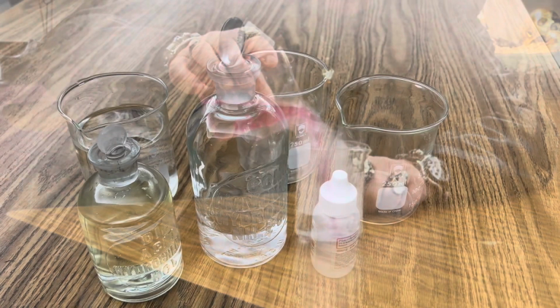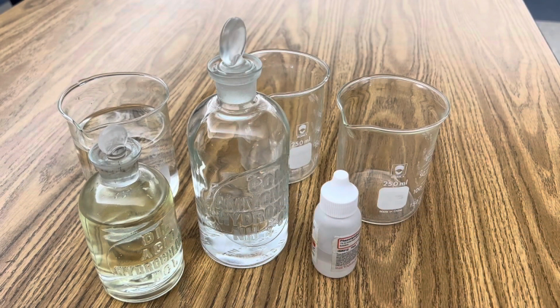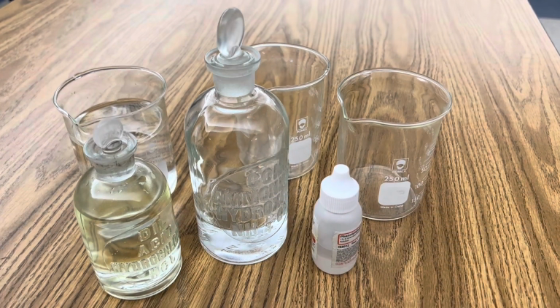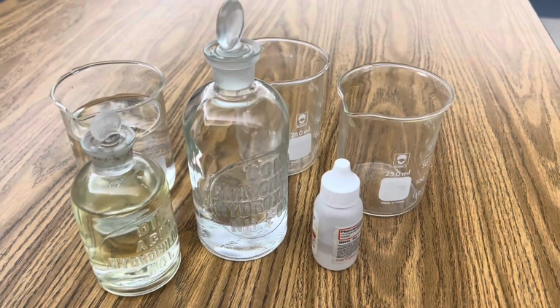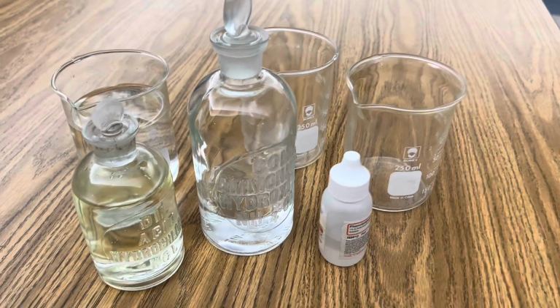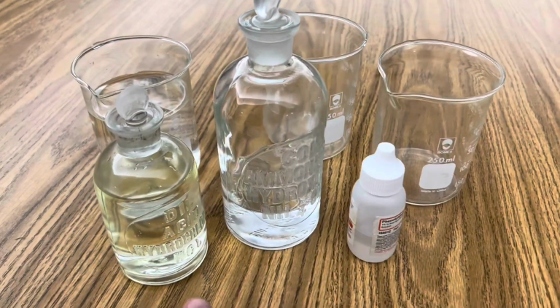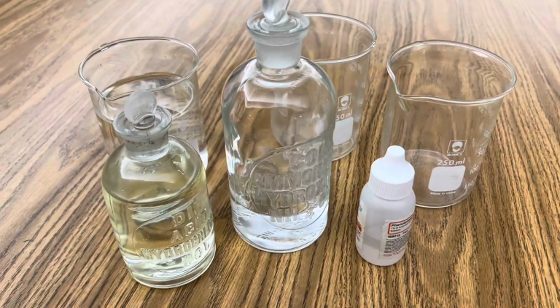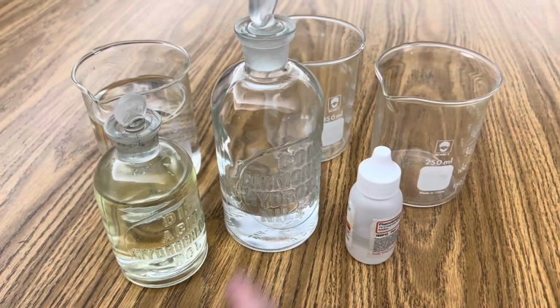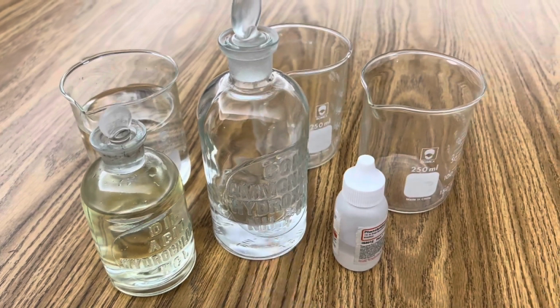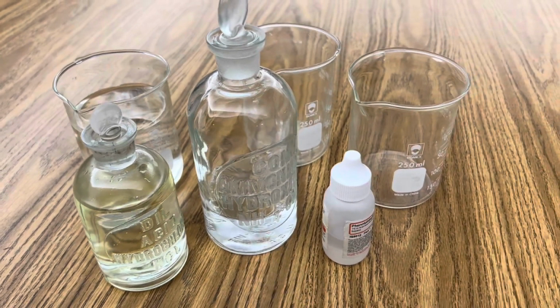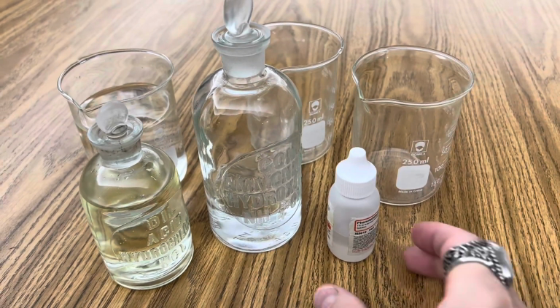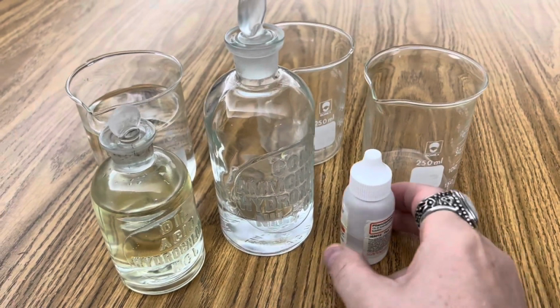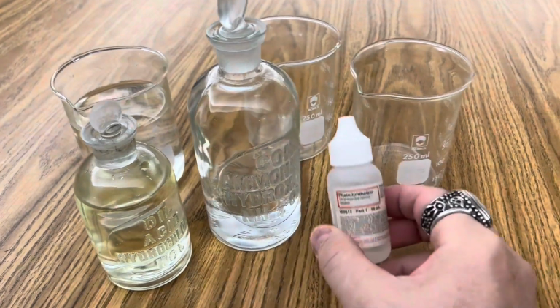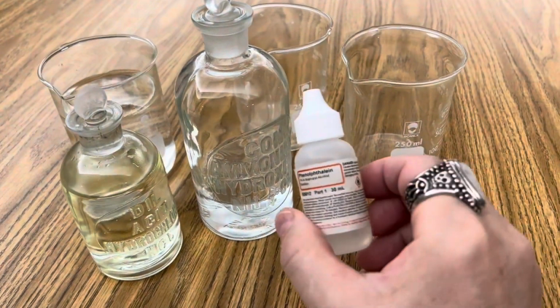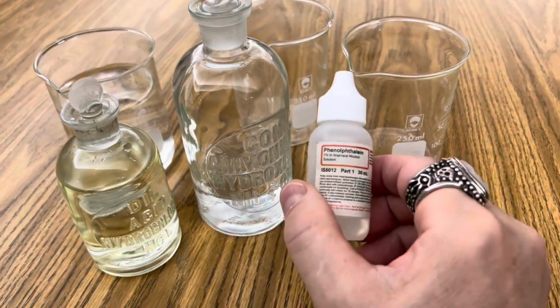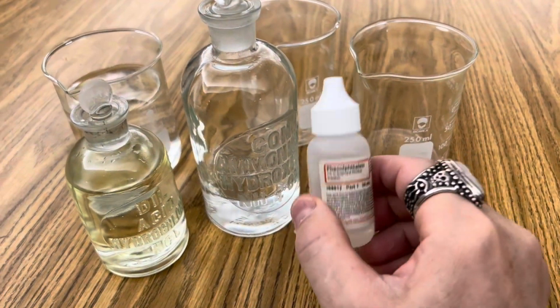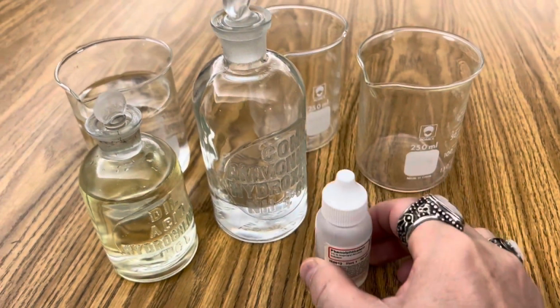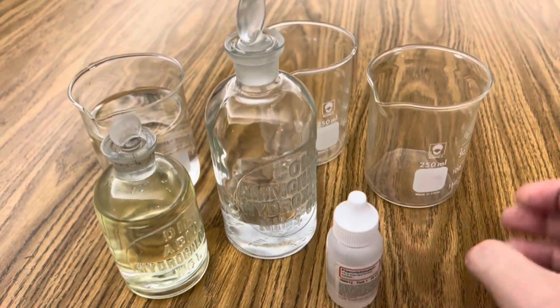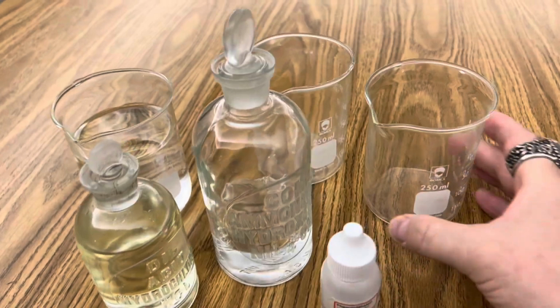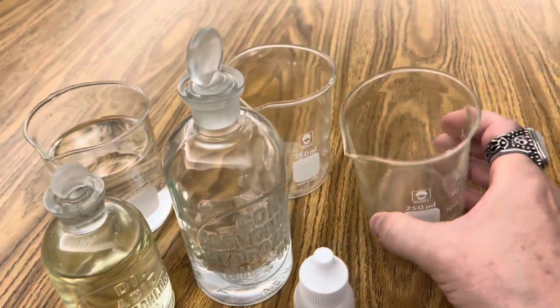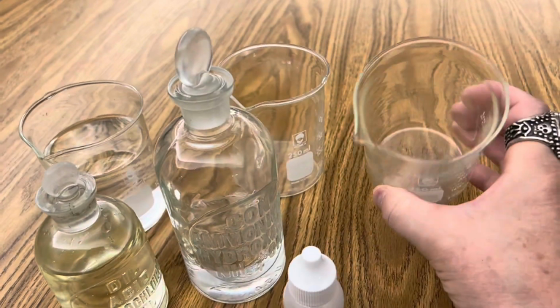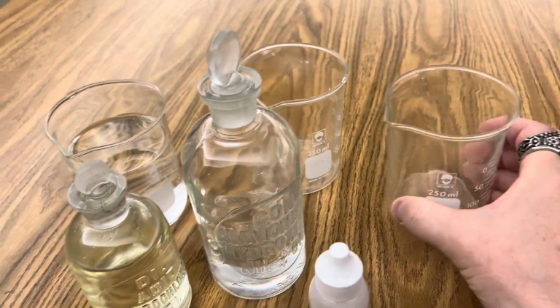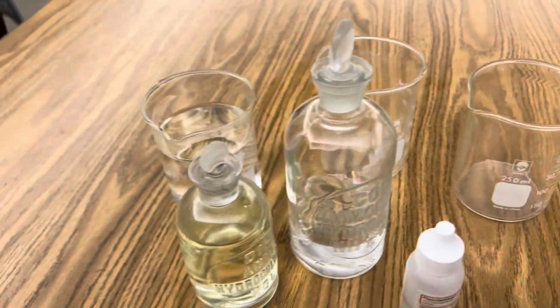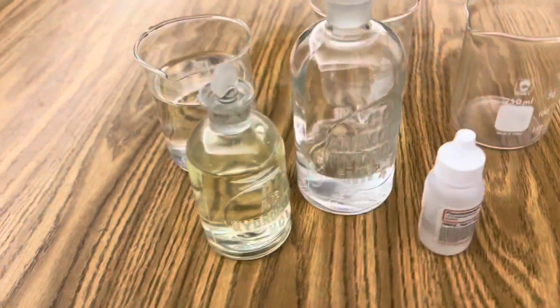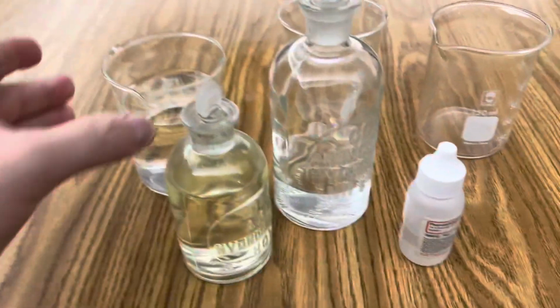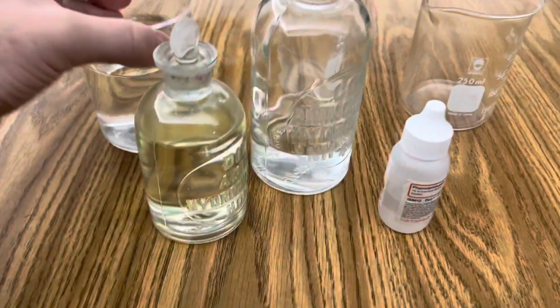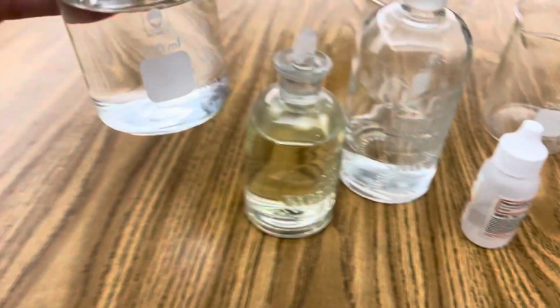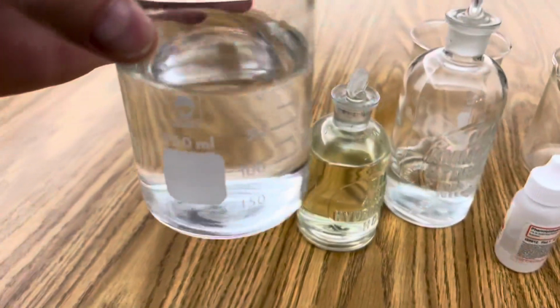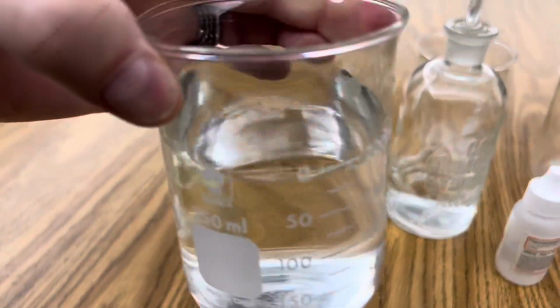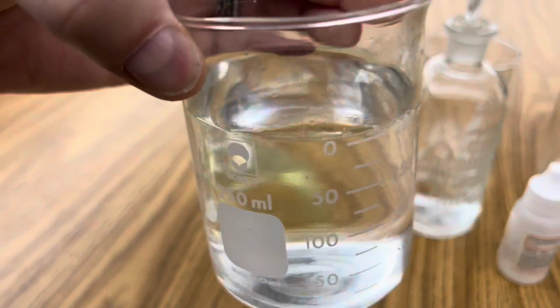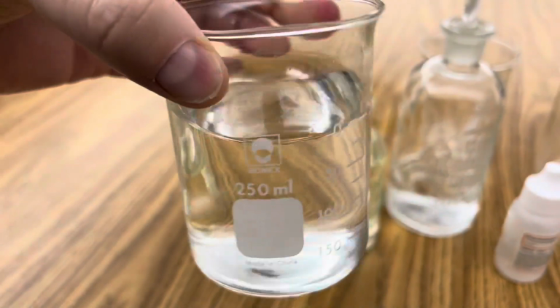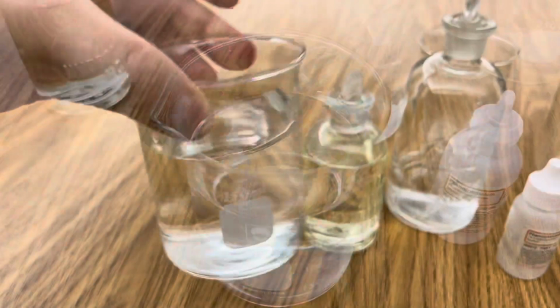All I'm using in this reaction is some hydrochloric acid, some ammonium hydroxide, phenolphthalein as an indicator, two beakers that are empty, and one beaker filled with 200 milliliters of distilled water.